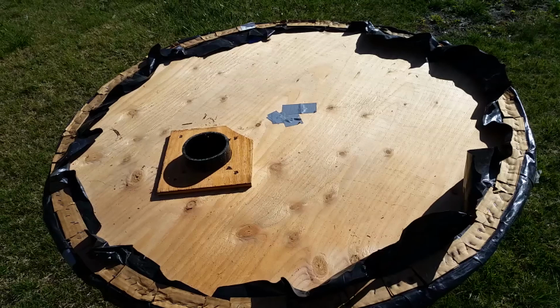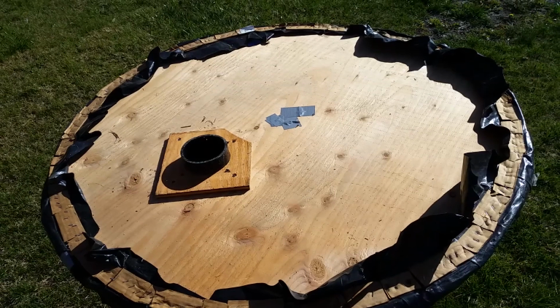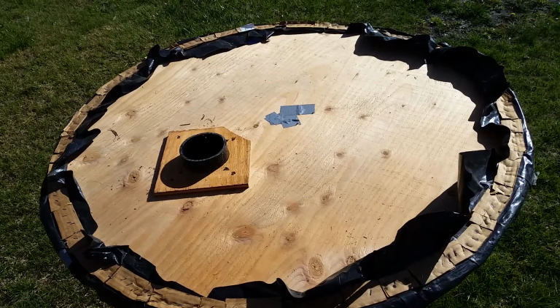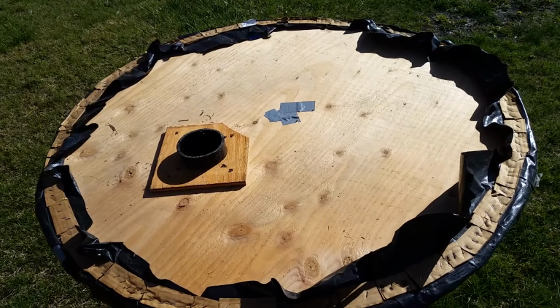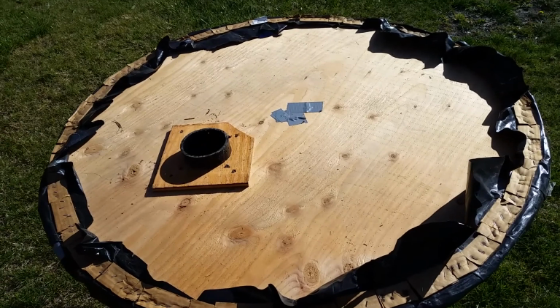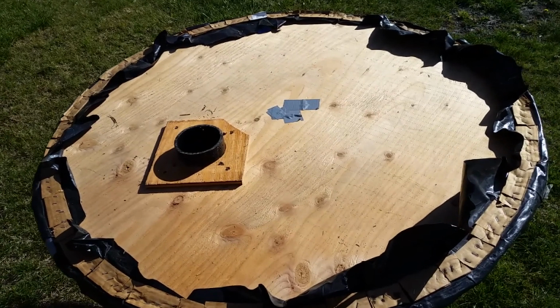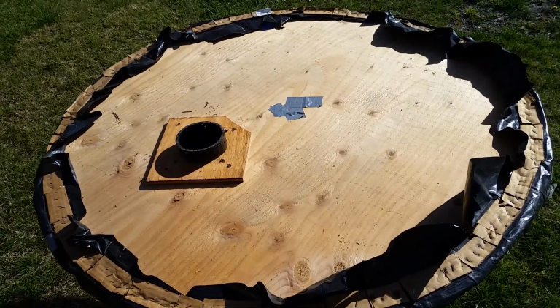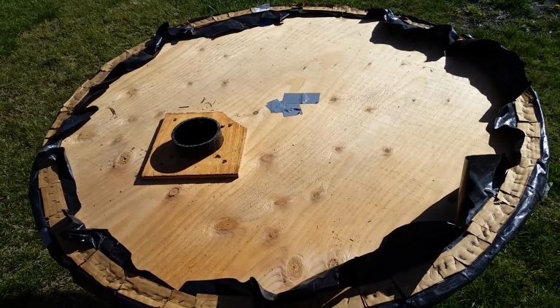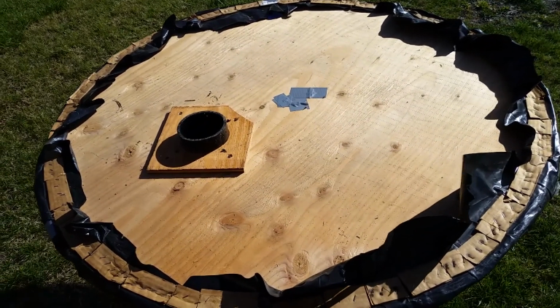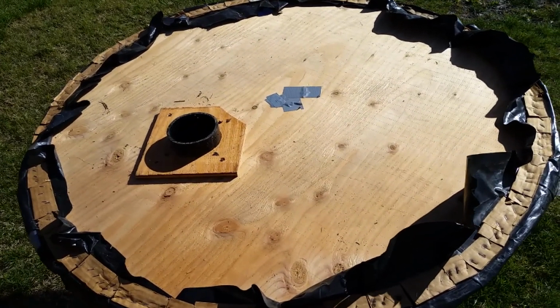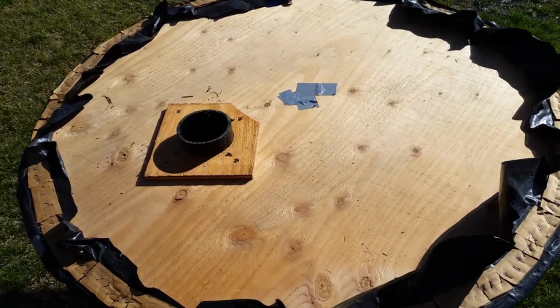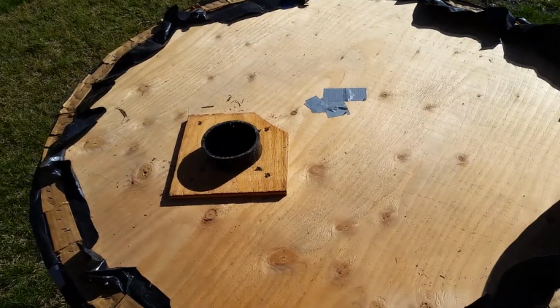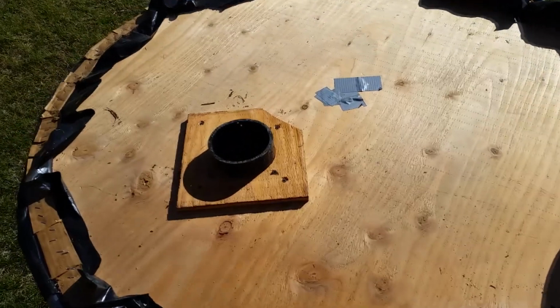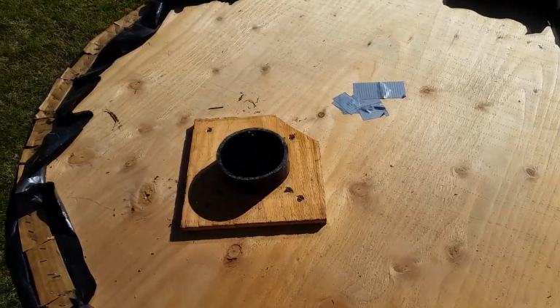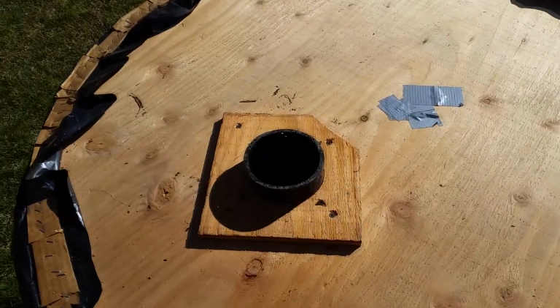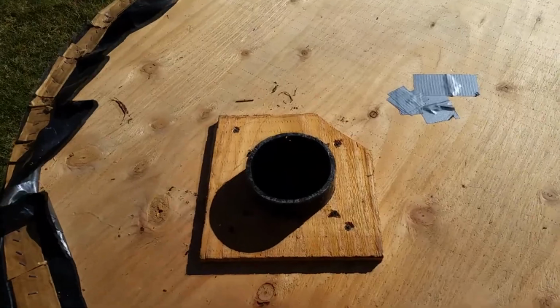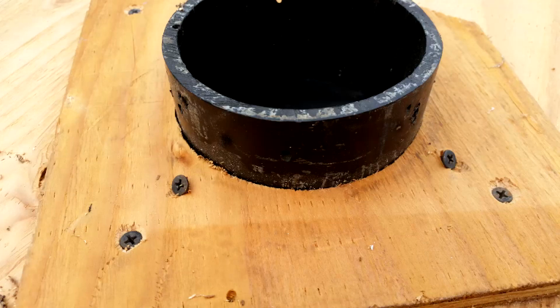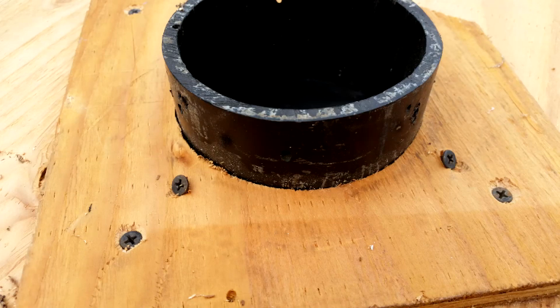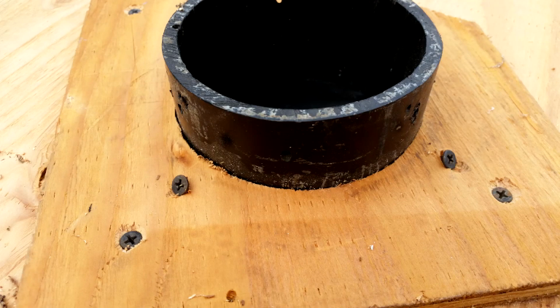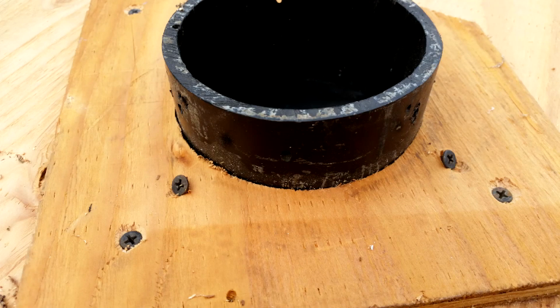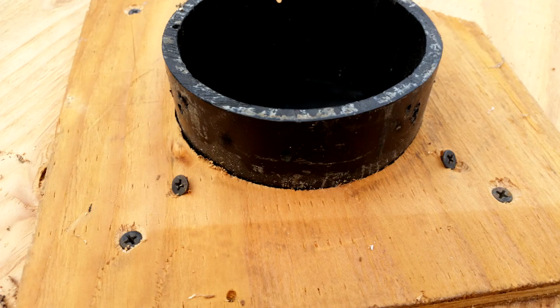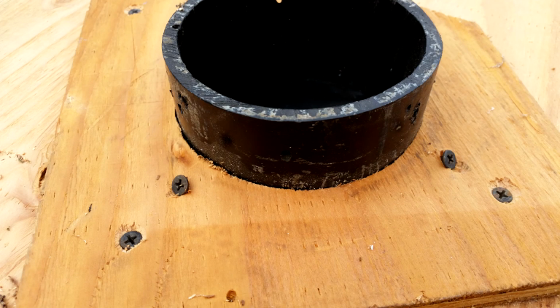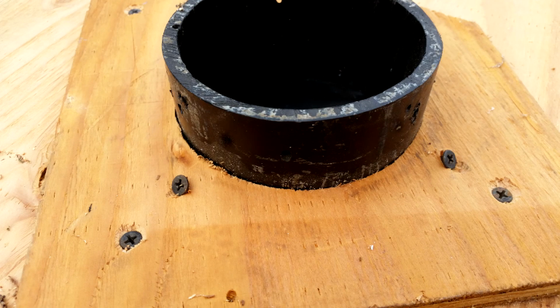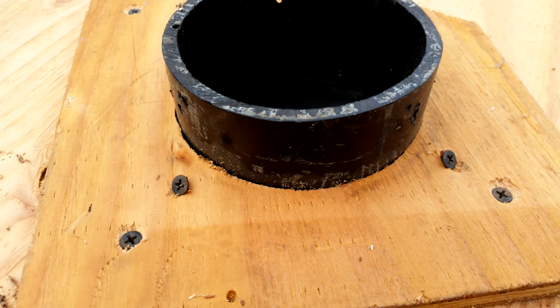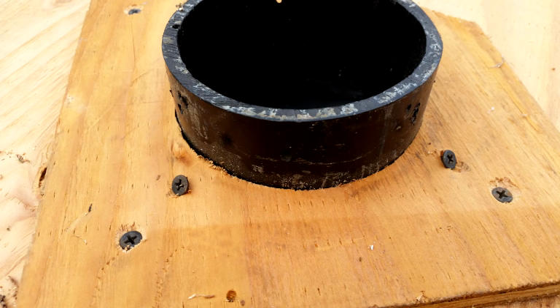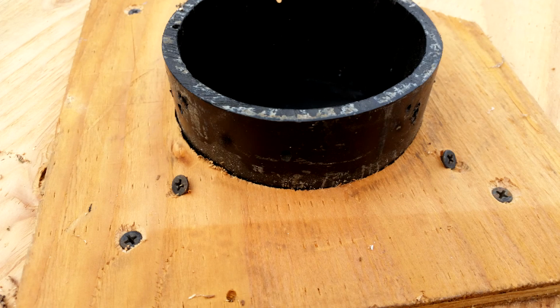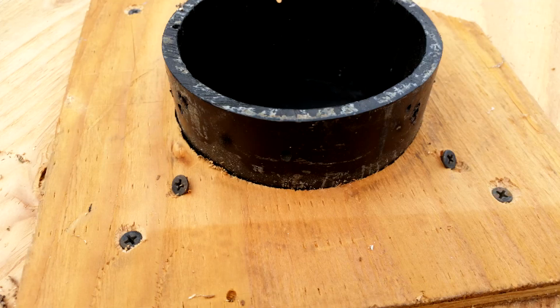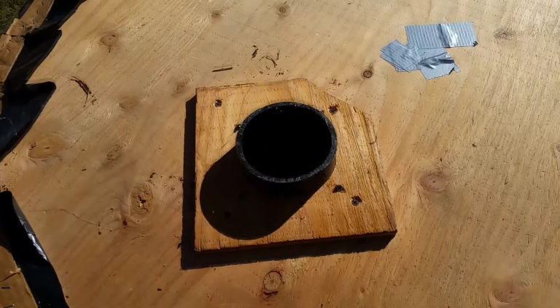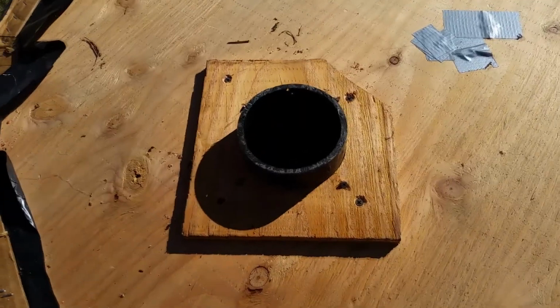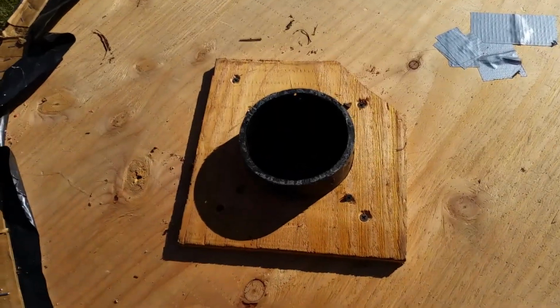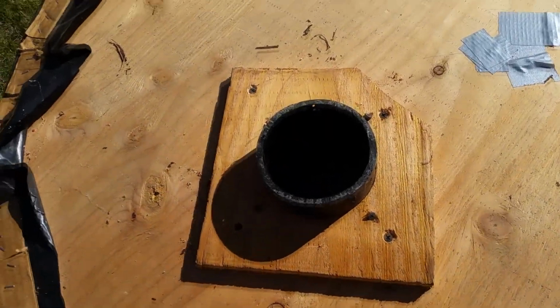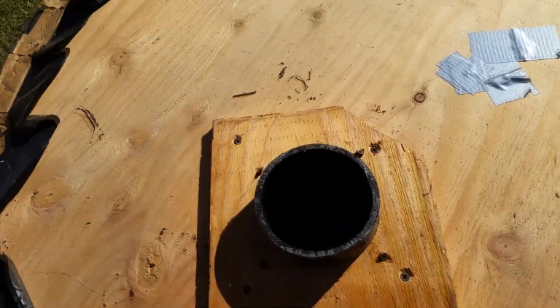Attach the ABS pipe with four screws that are screwed in at a 45-degree angle — so they're toenailed in. Drill a pilot hole and then put the screw in so it just penetrates the plastic, and it'll hold it in place.